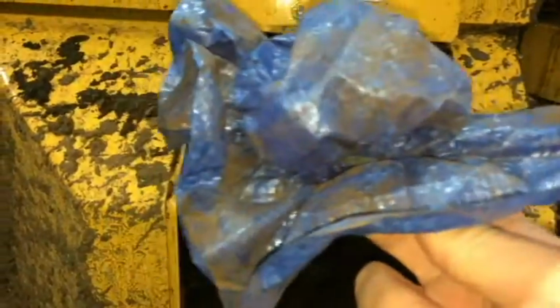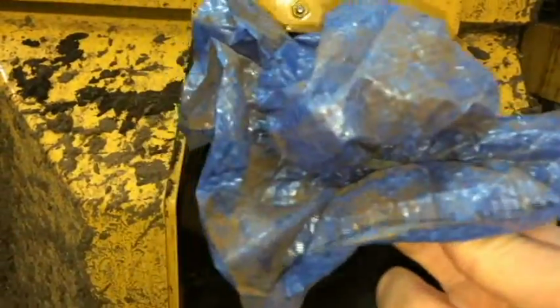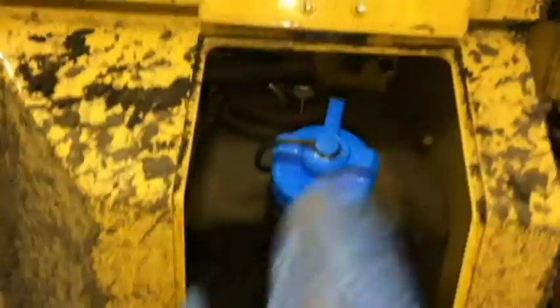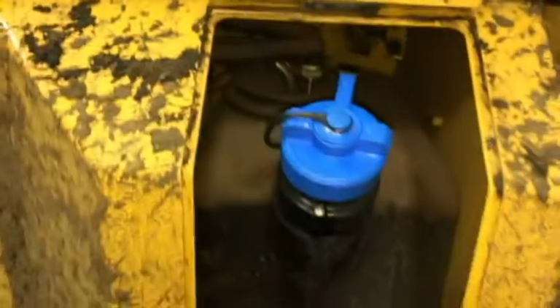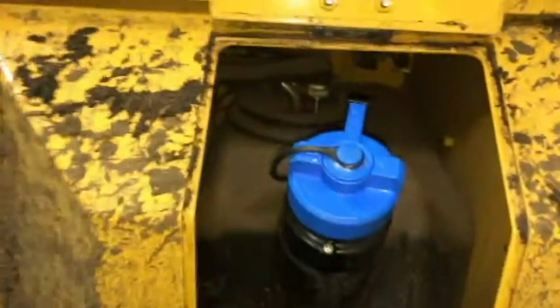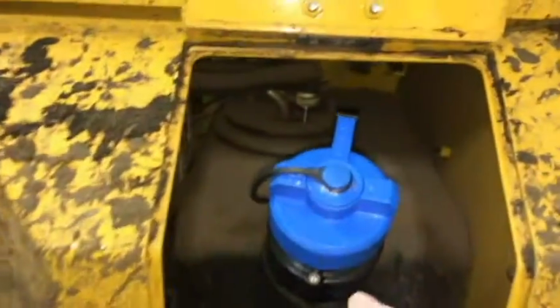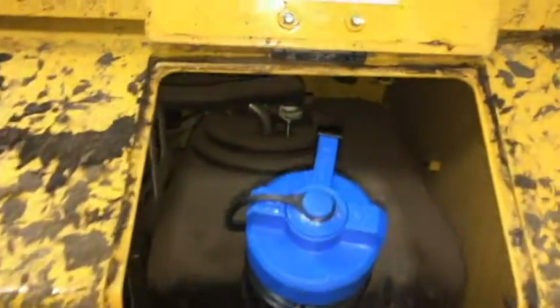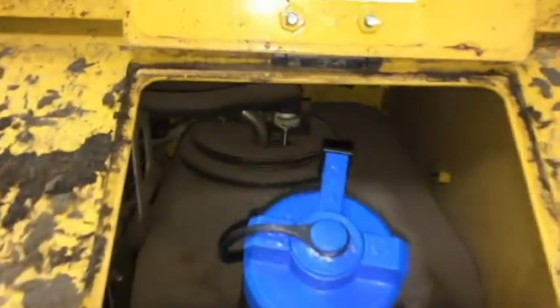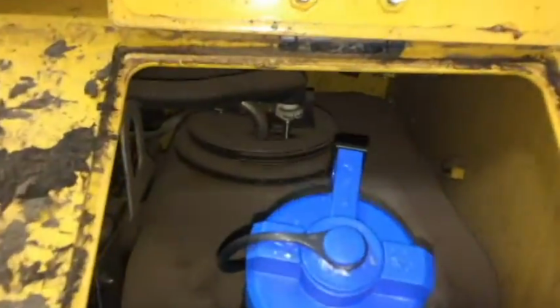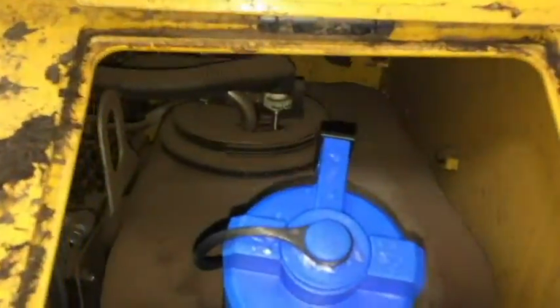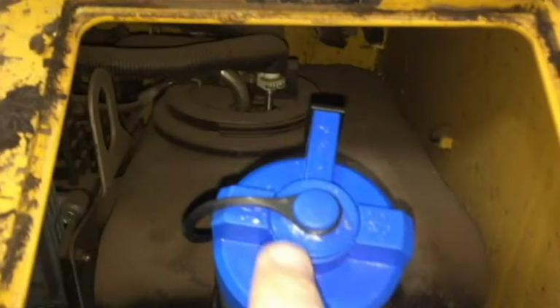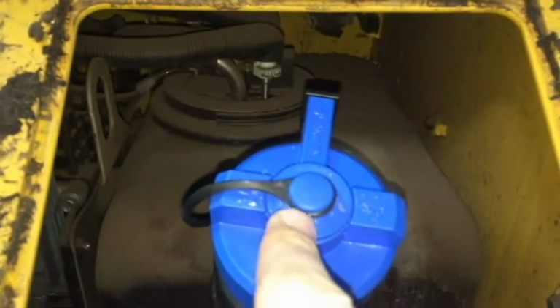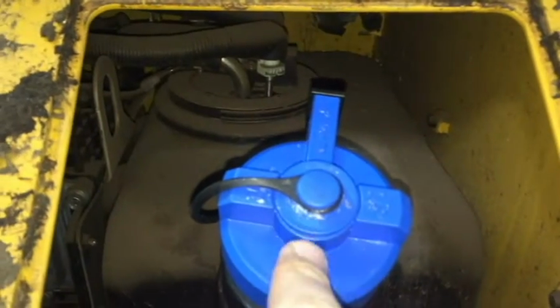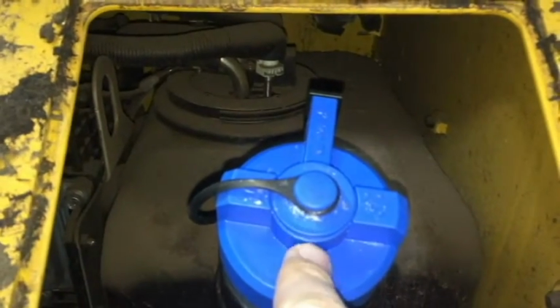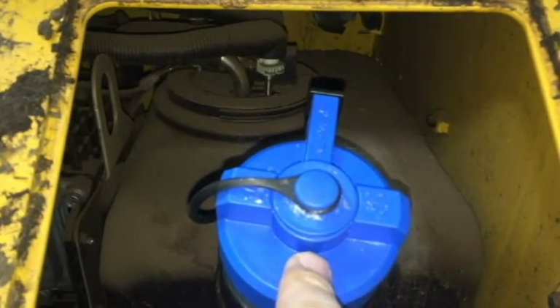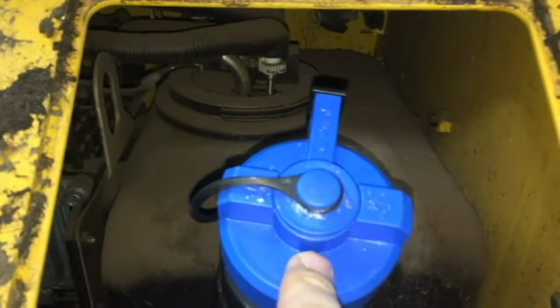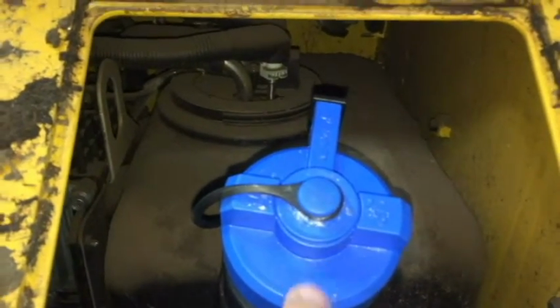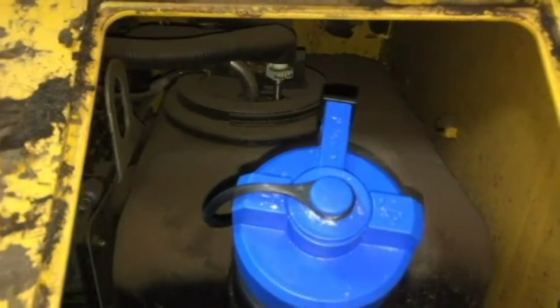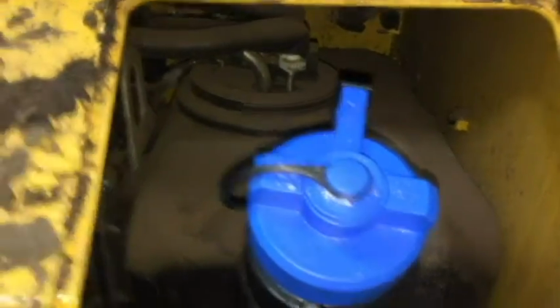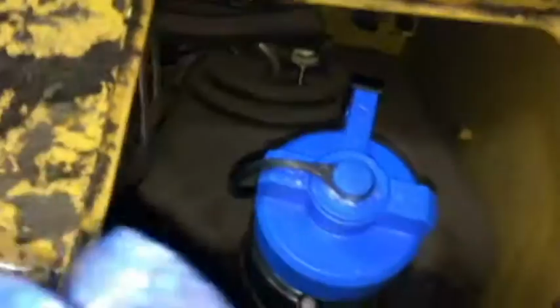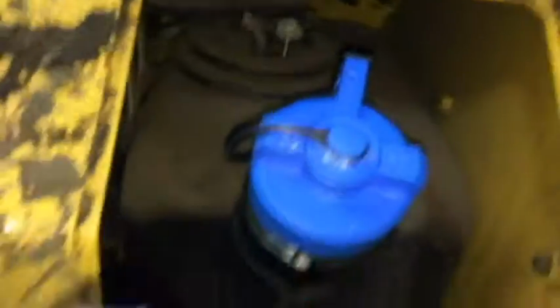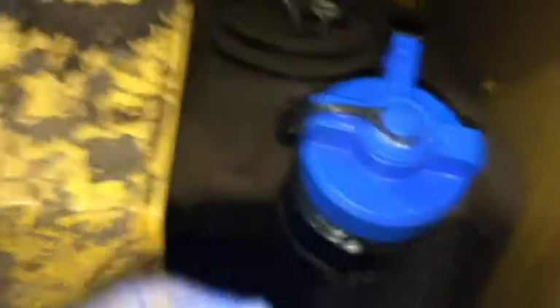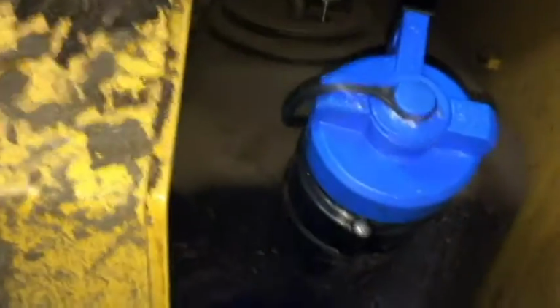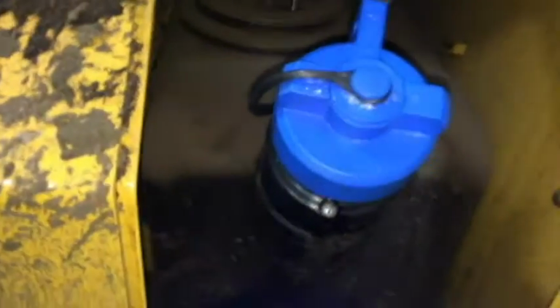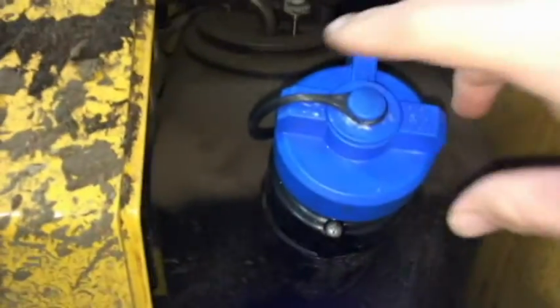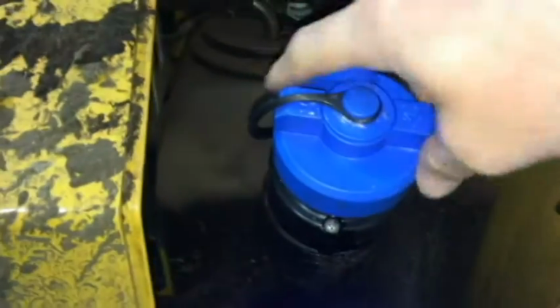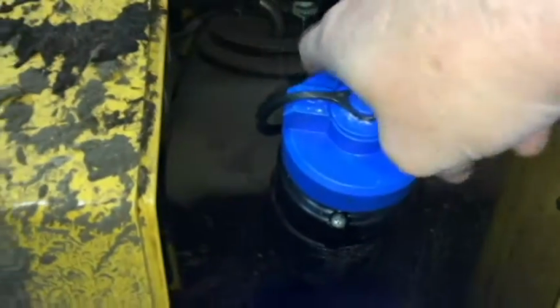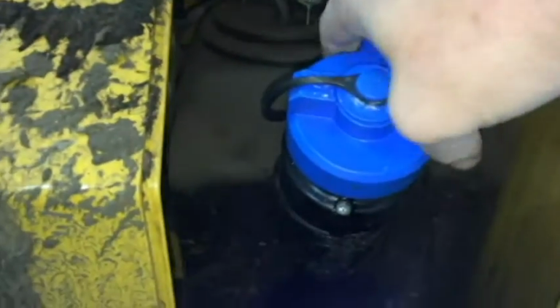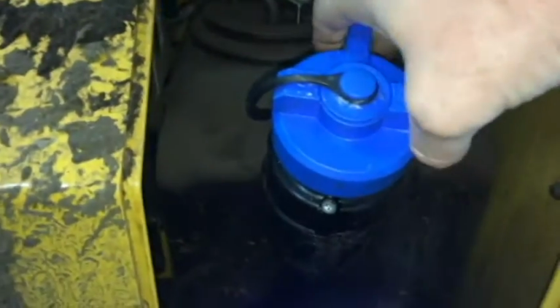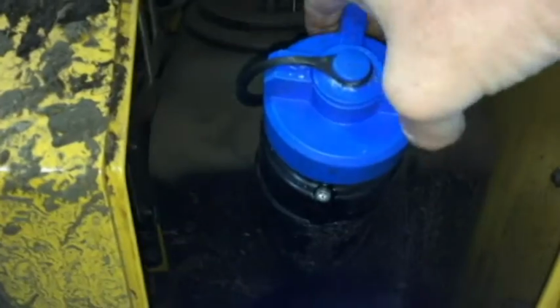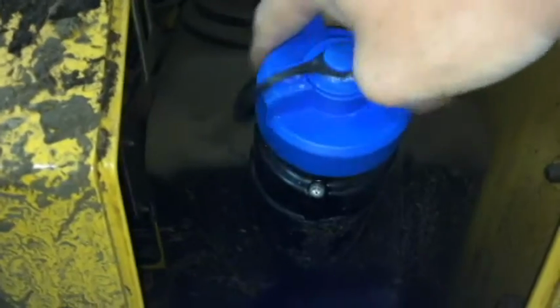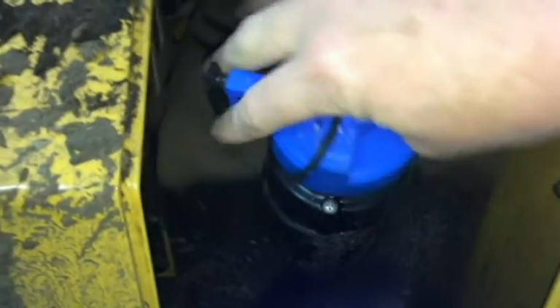The DEF Booty clearly identifies where DEF is added, thus preventing costly refilling mistakes. Most importantly, now you have a contaminant-free area to refill your DEF tank.